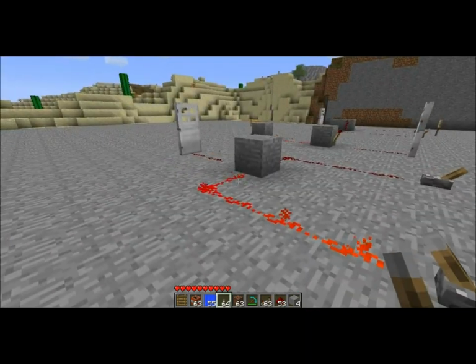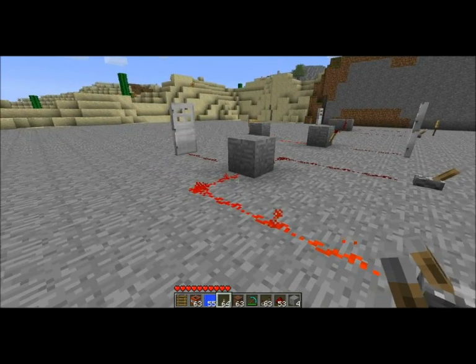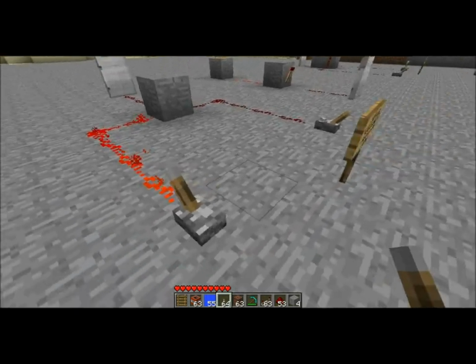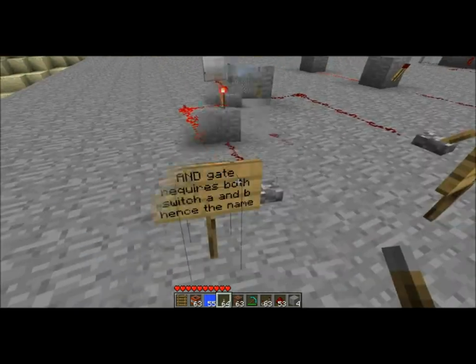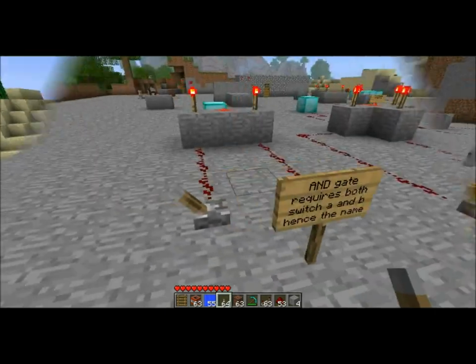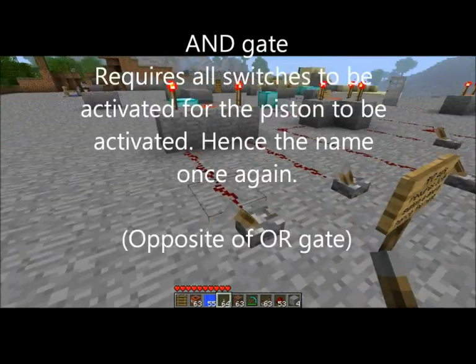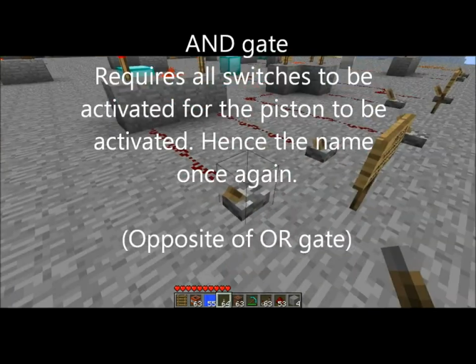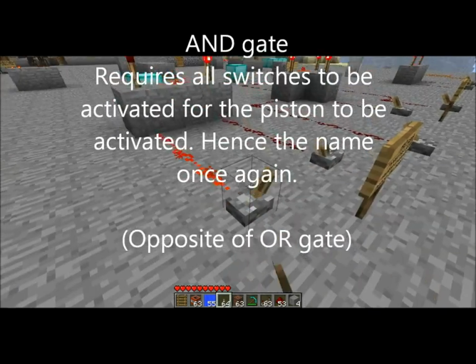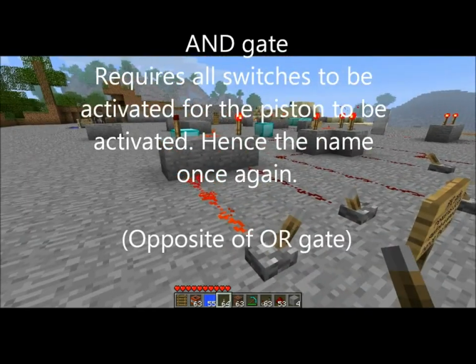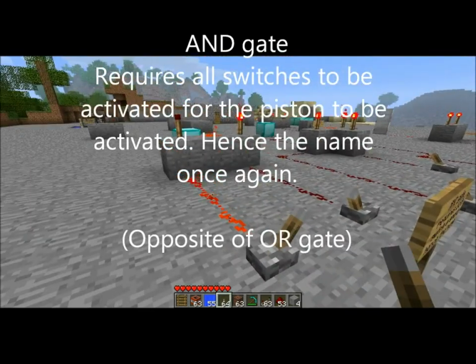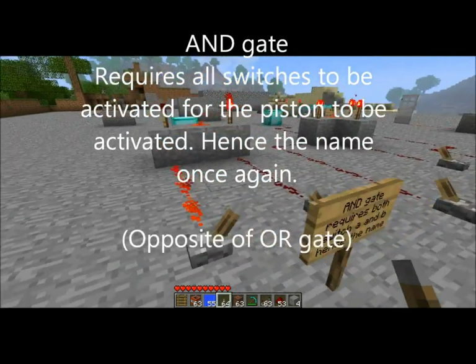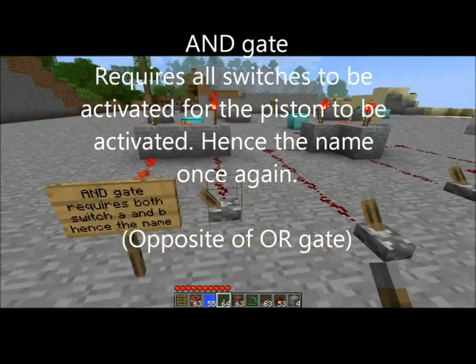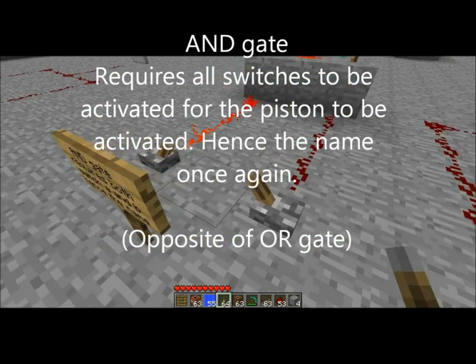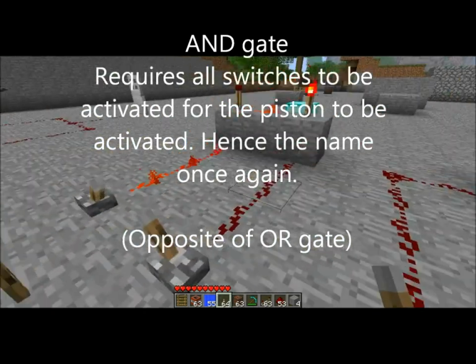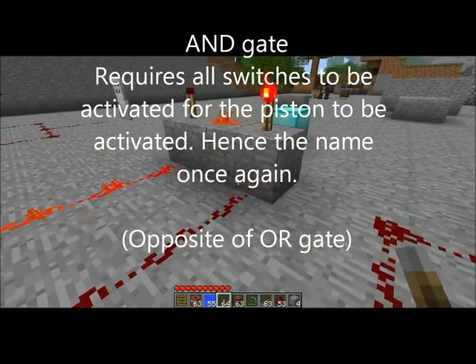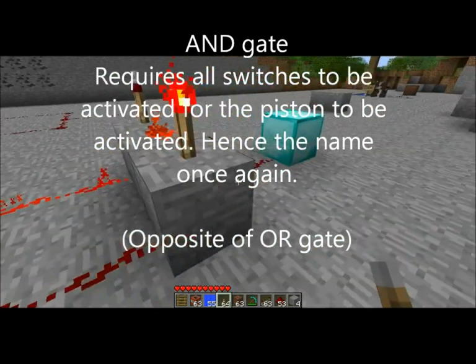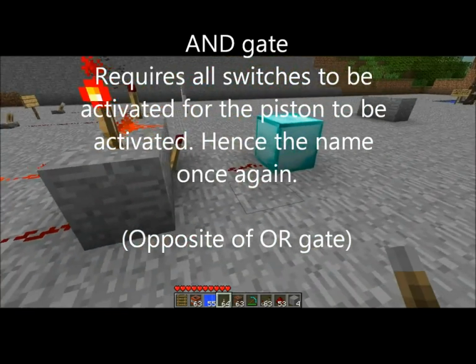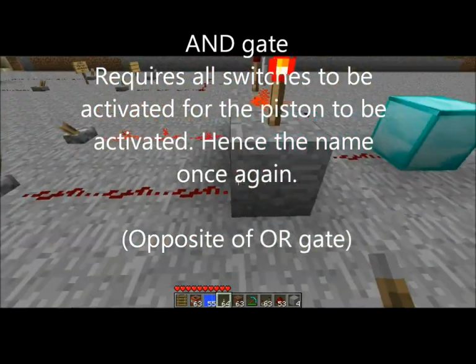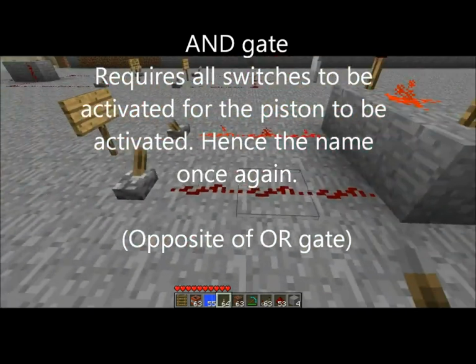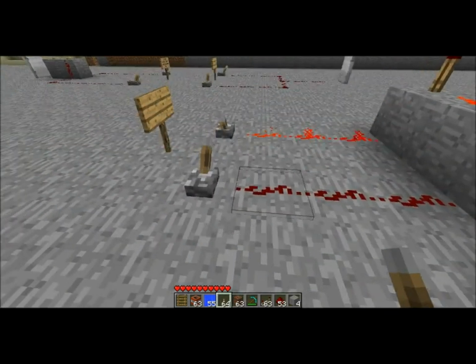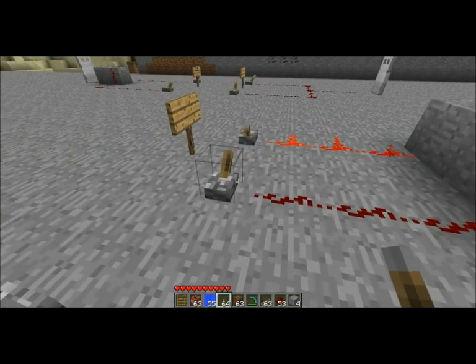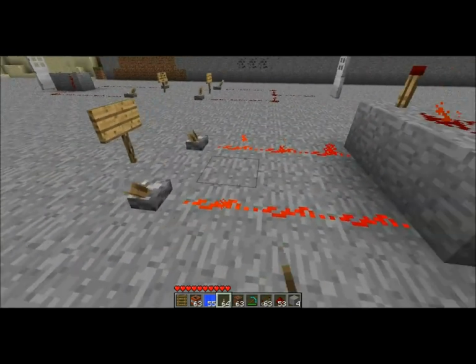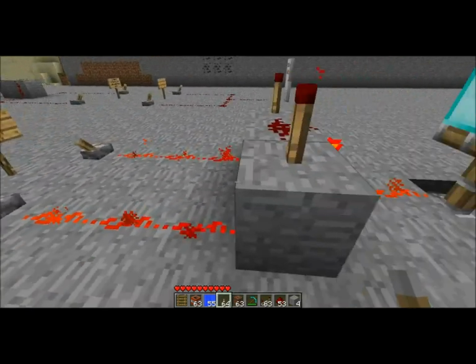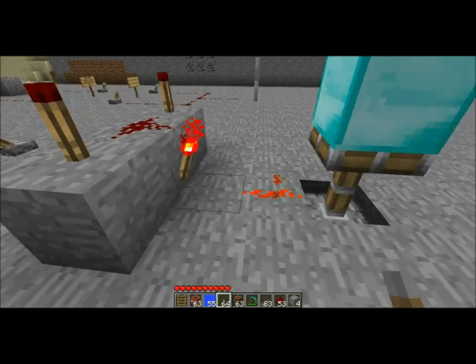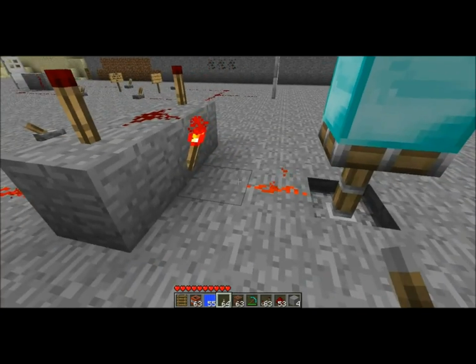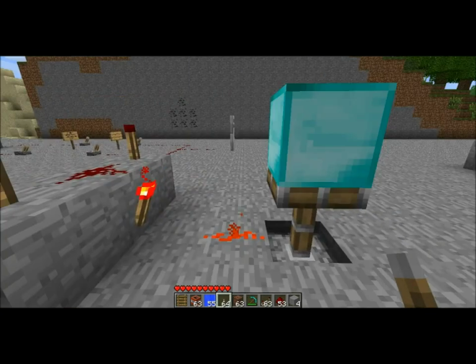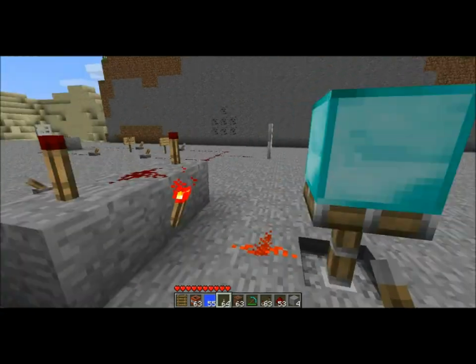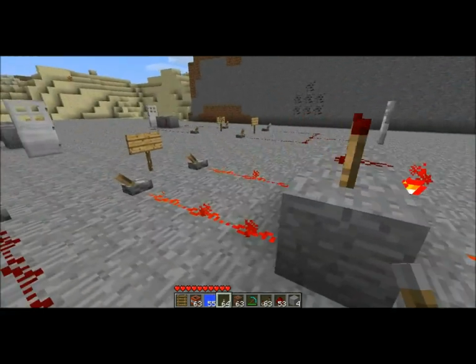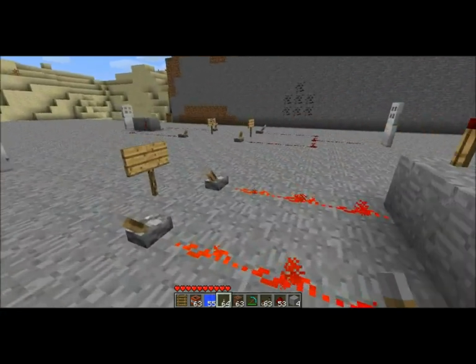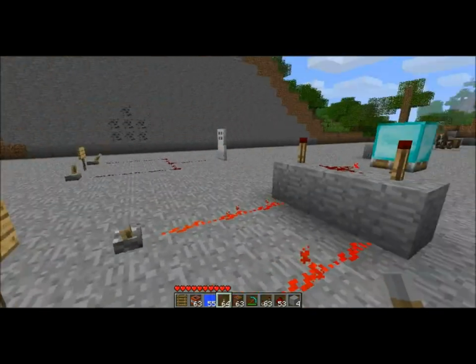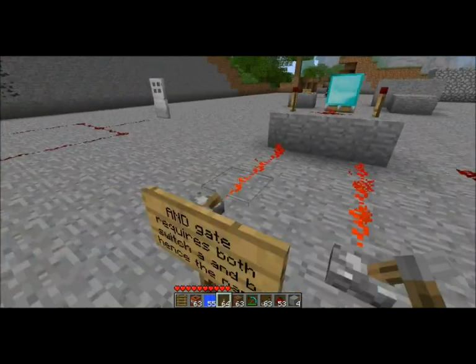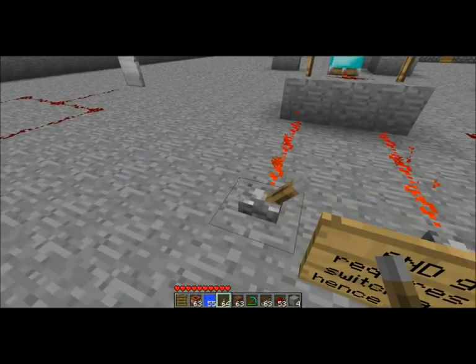The next one is the AND gate, which requires all switches to be activated for the piston to be activated — or powered, basically. It's pretty much the opposite of an OR gate. The name is AND because you need both.